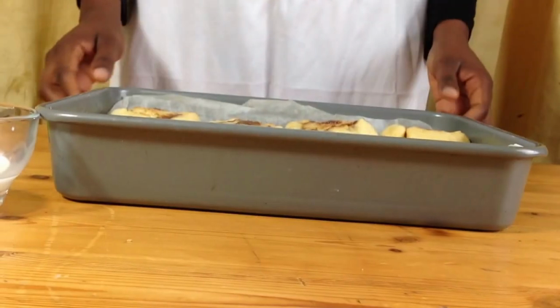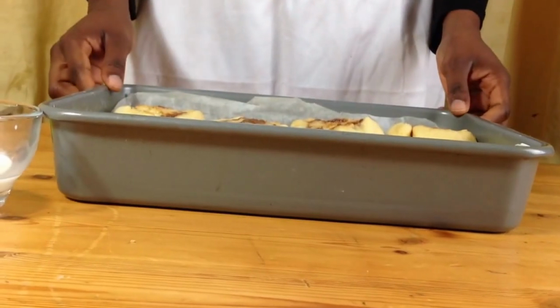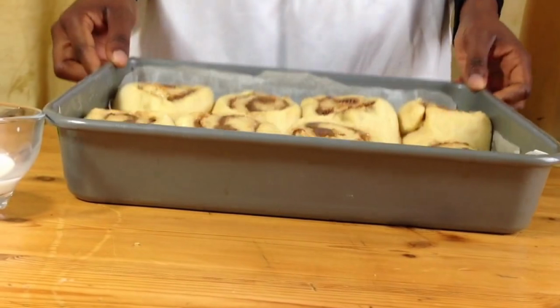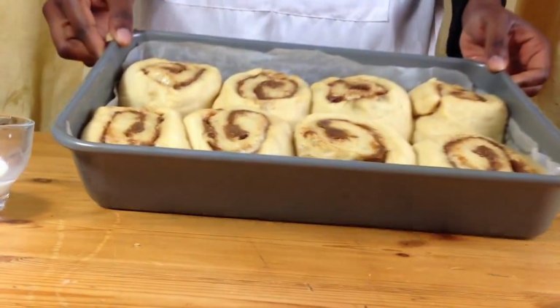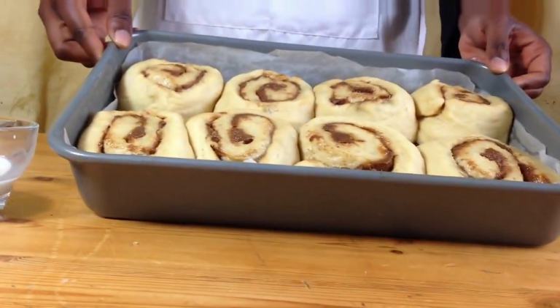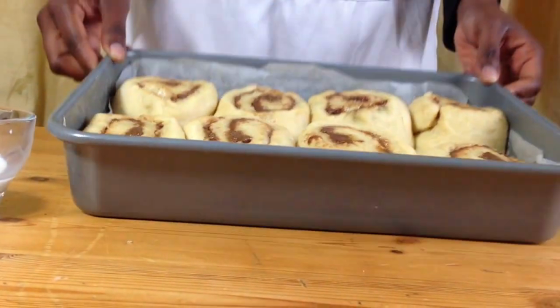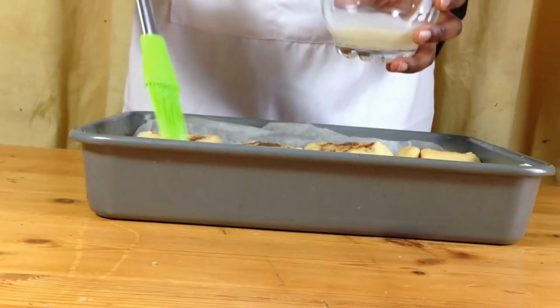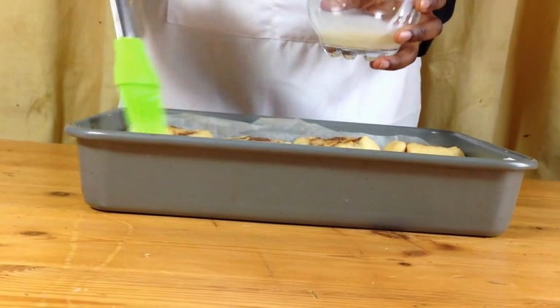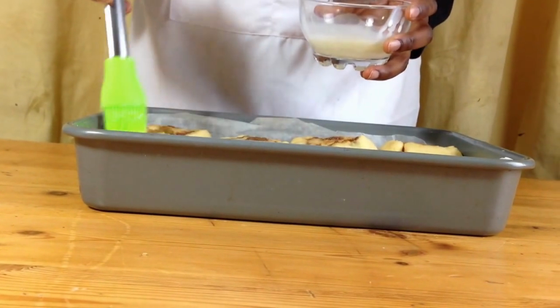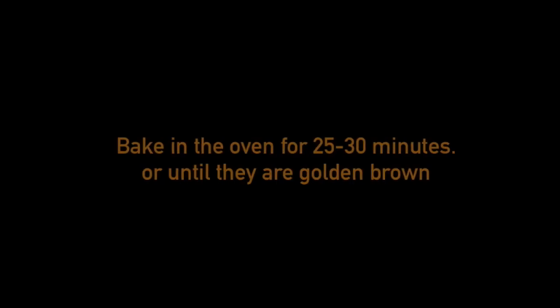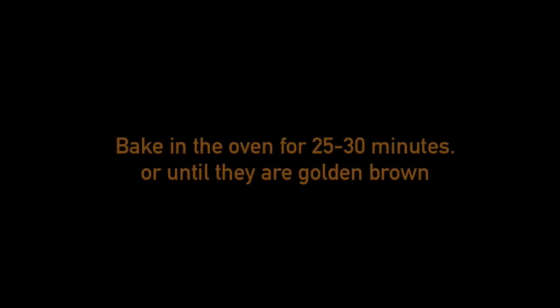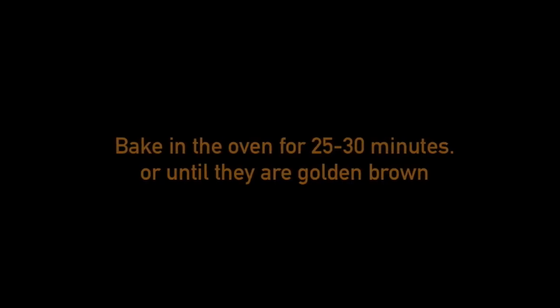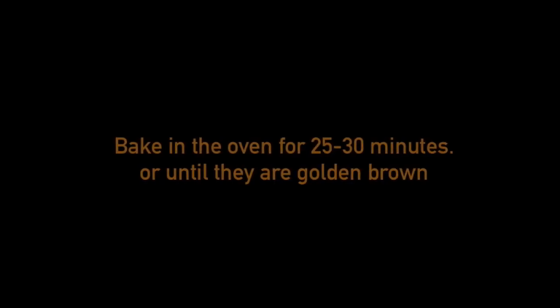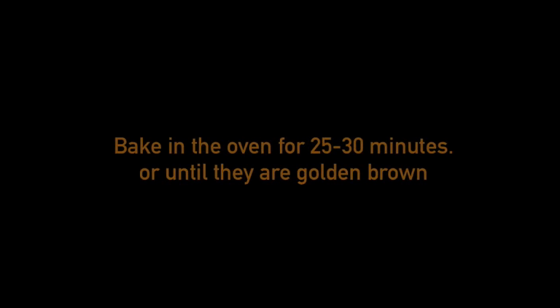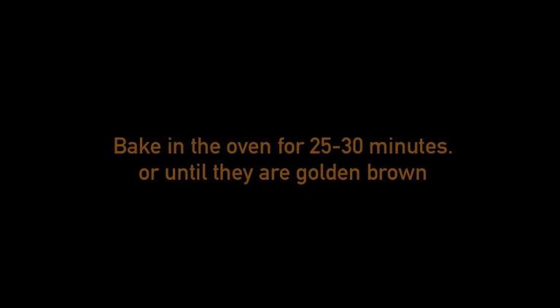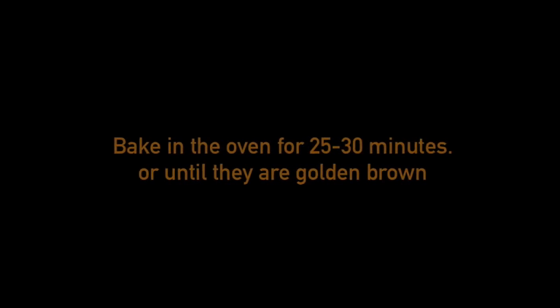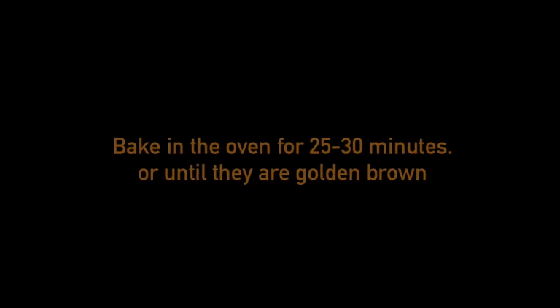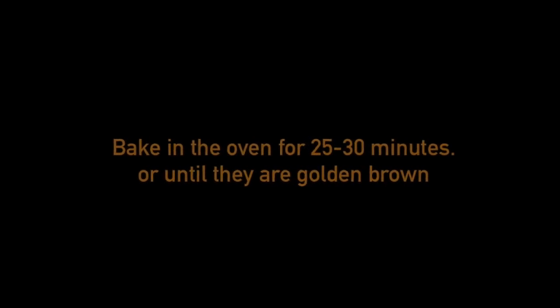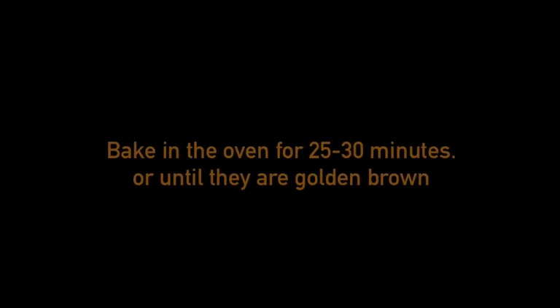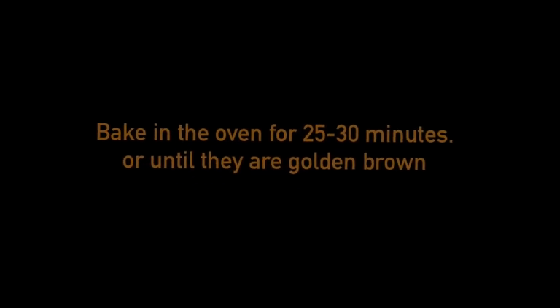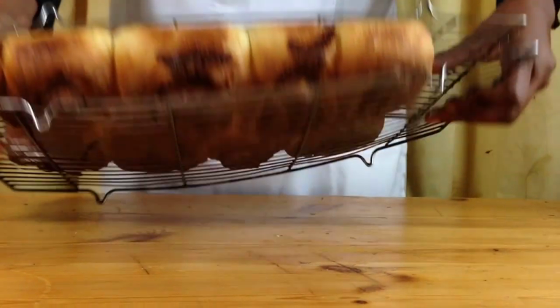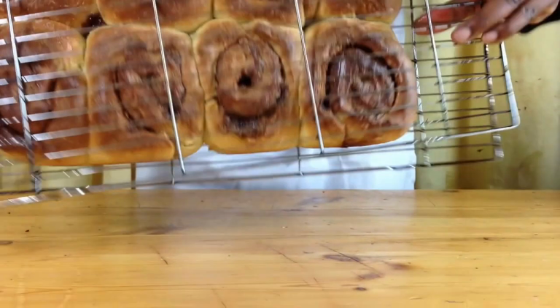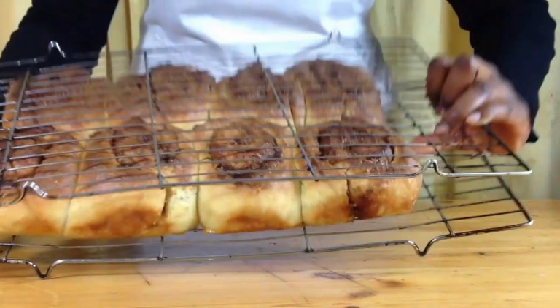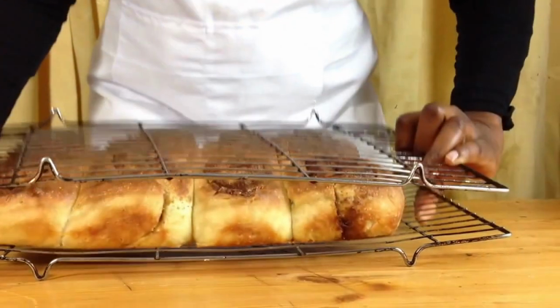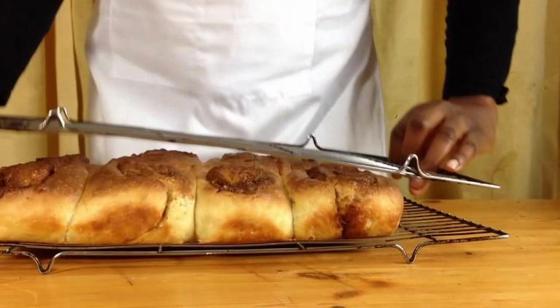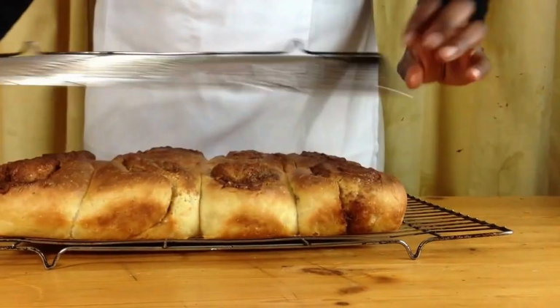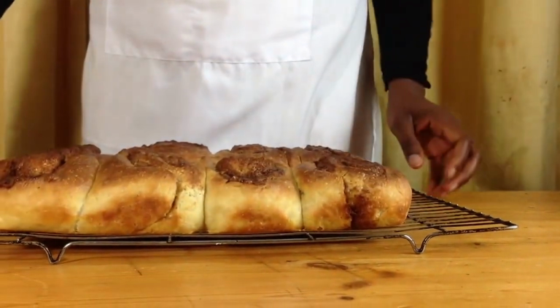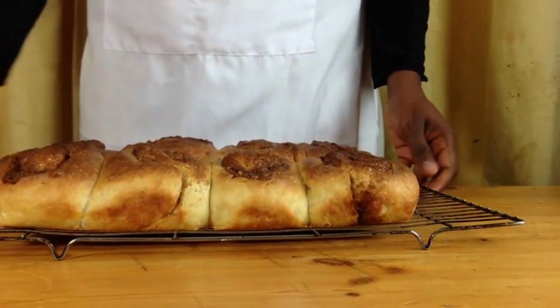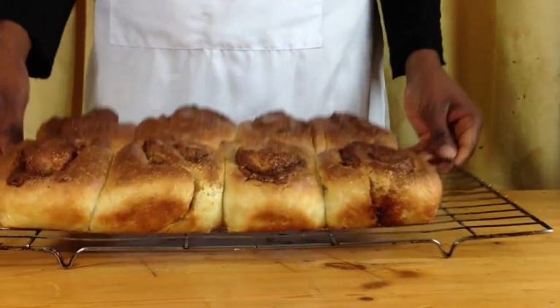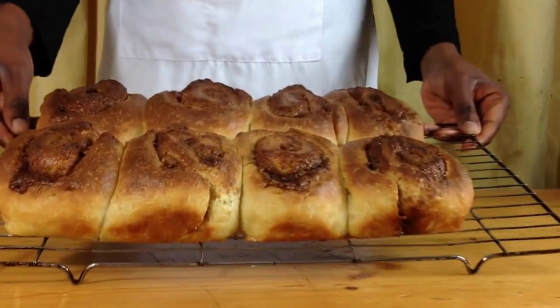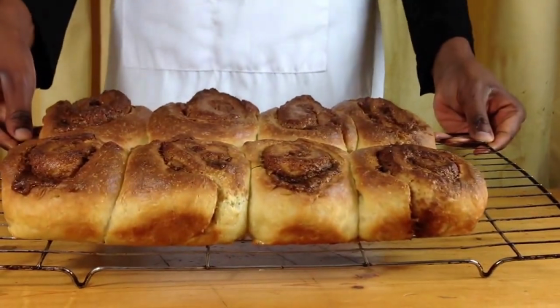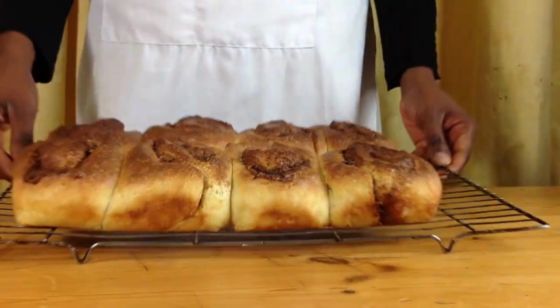When your dough has risen, brush some milk on top and bake in the oven for 25 to 30 minutes or until nice and golden brown. Put your buns onto a cooling rack and peel off the paper and let them cool and serve.